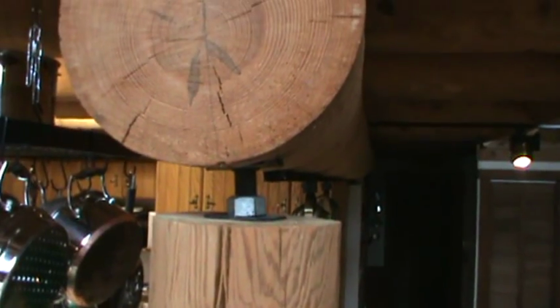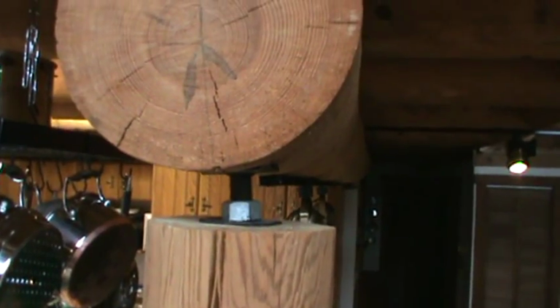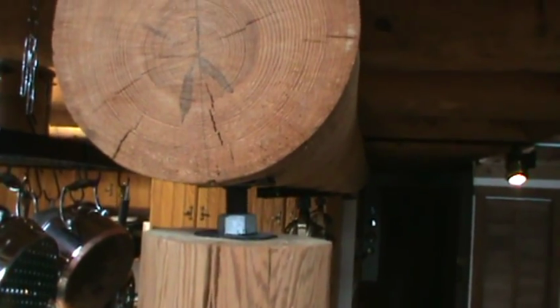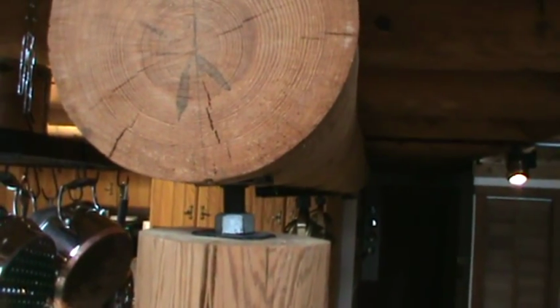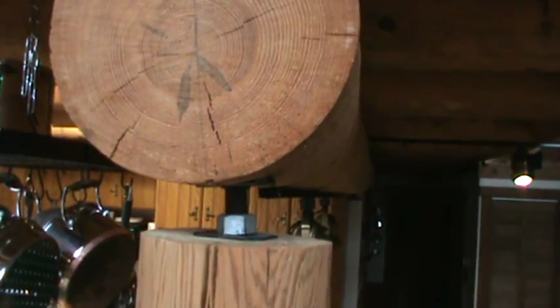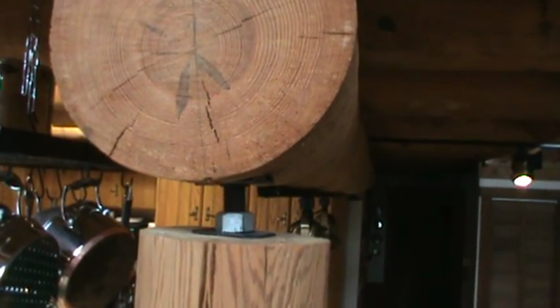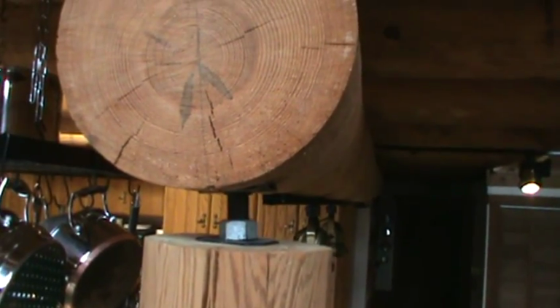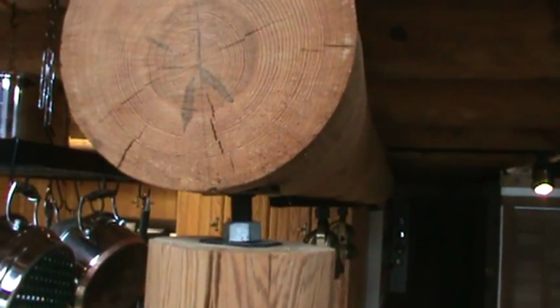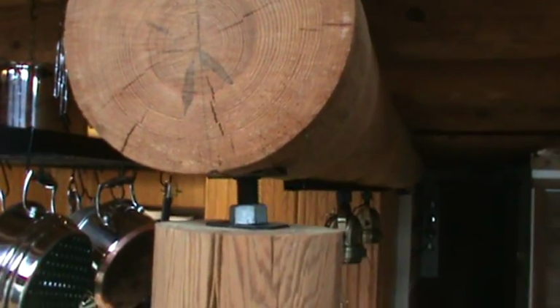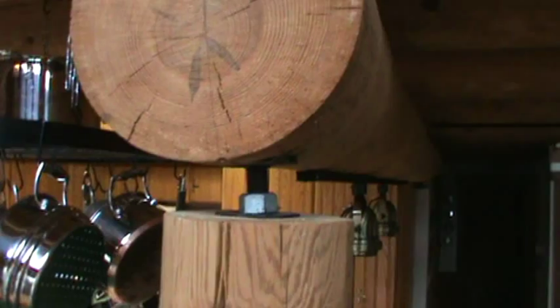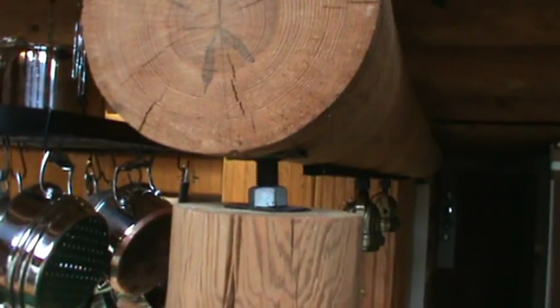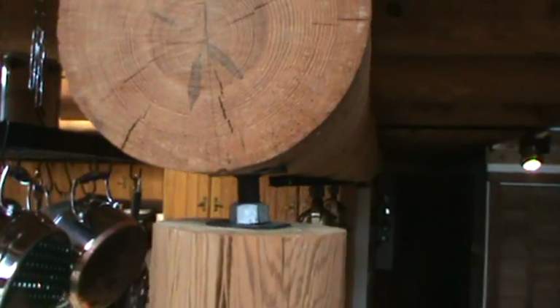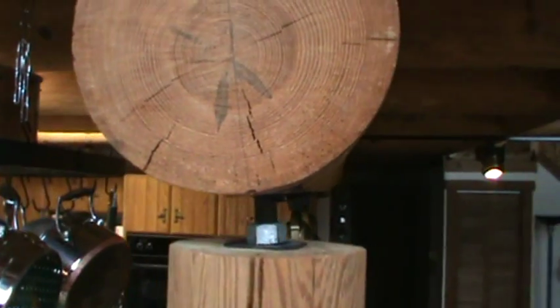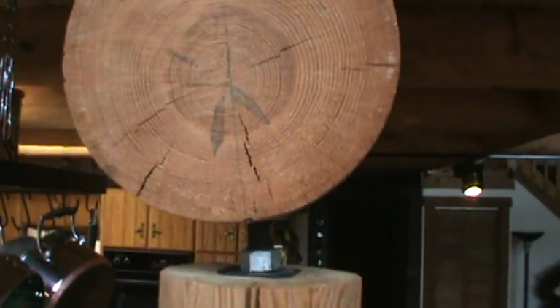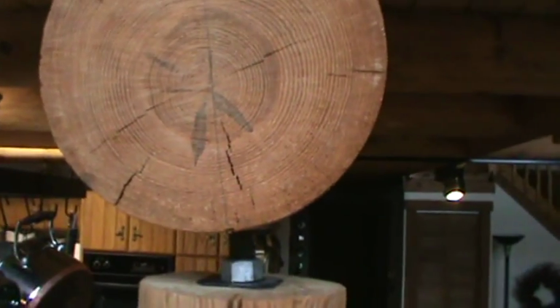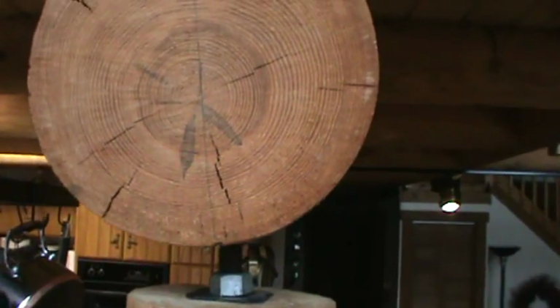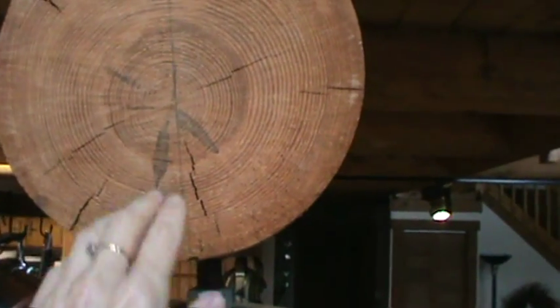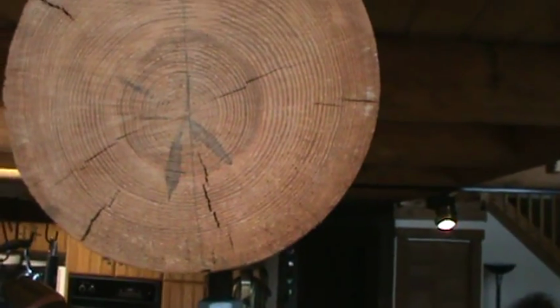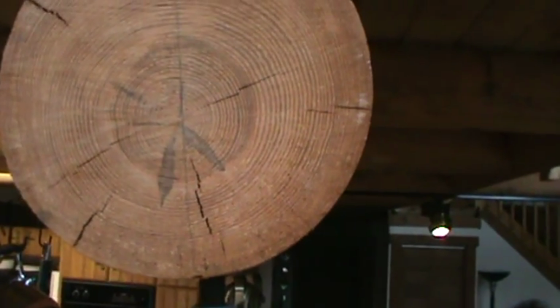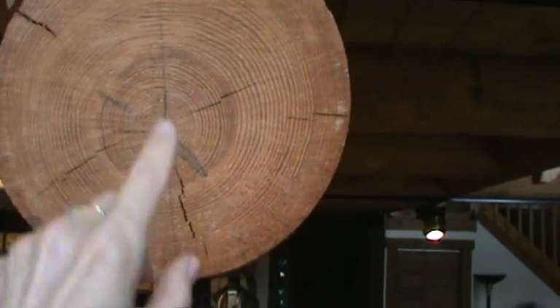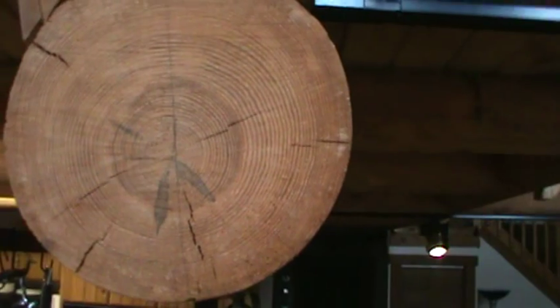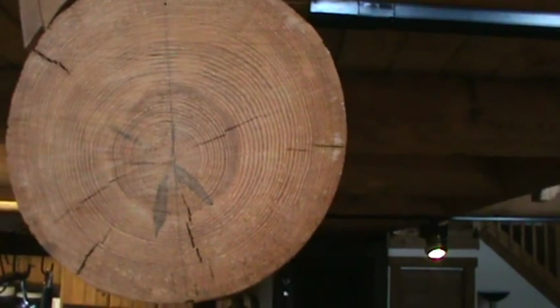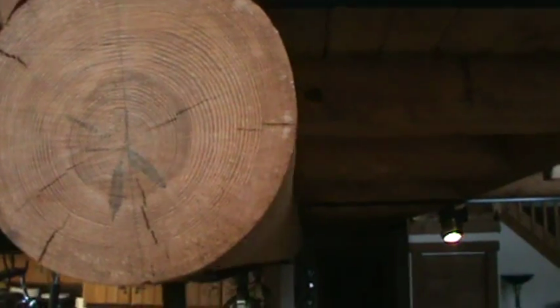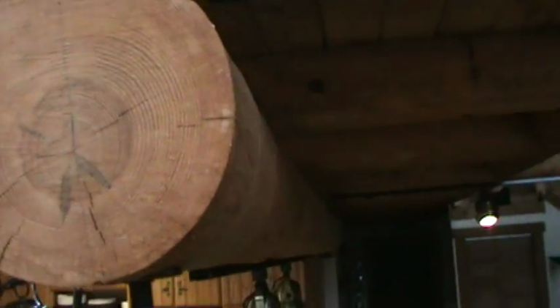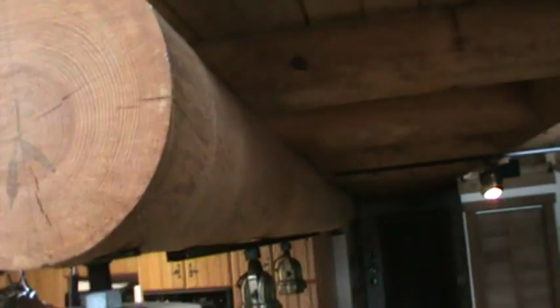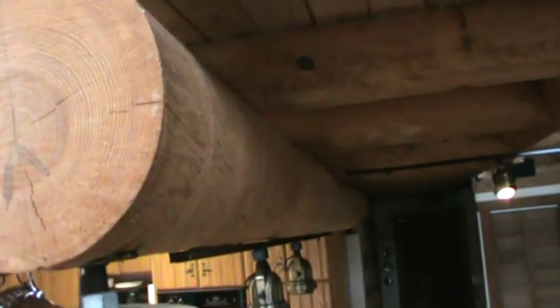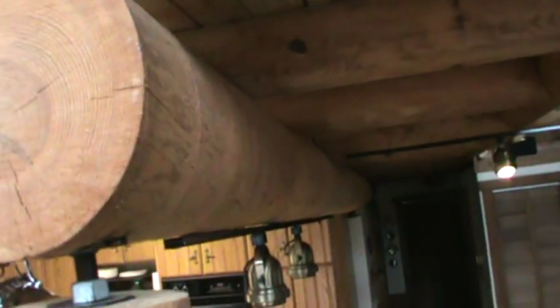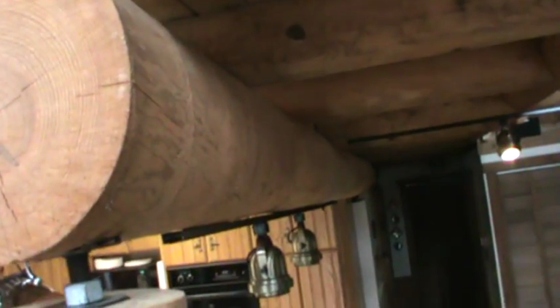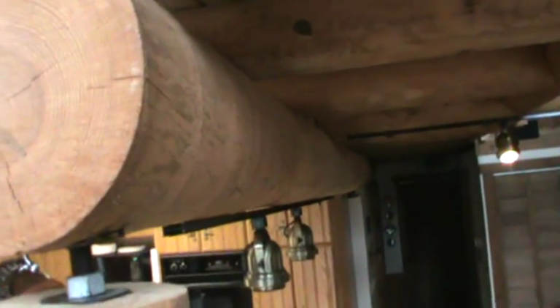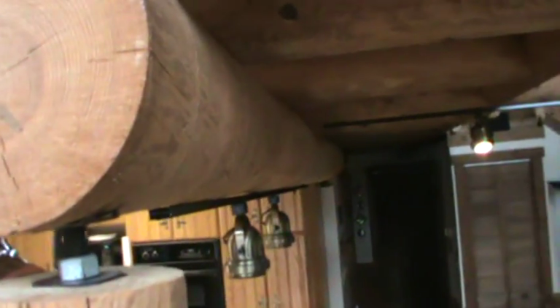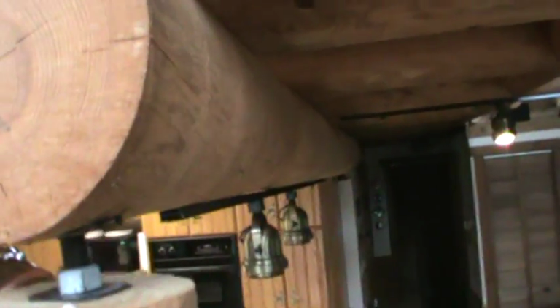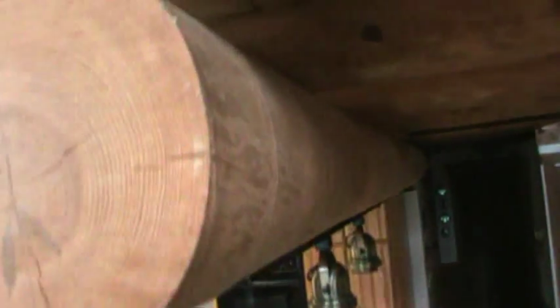Hey, this is Cheryl again, giving you a better look at how the main log is holding up the joists. Also, I want to point out something we noticed. First of all, some of these joists are nailed at the top, and some are not.